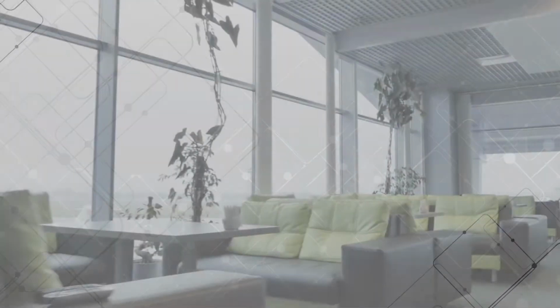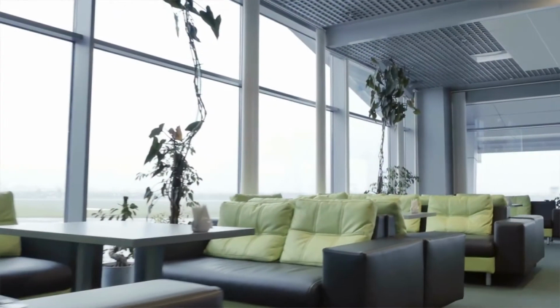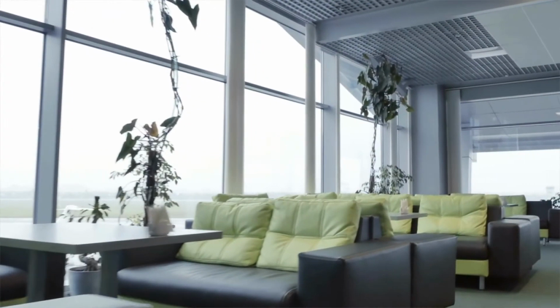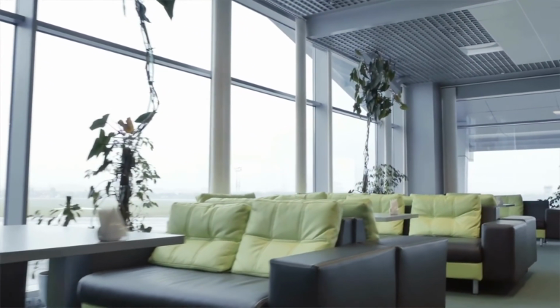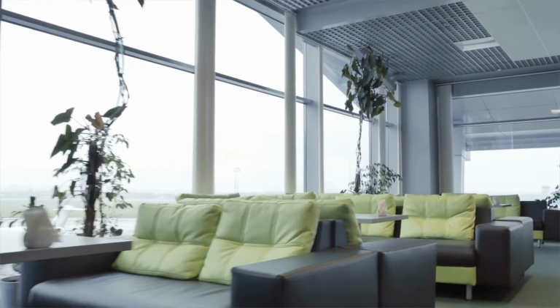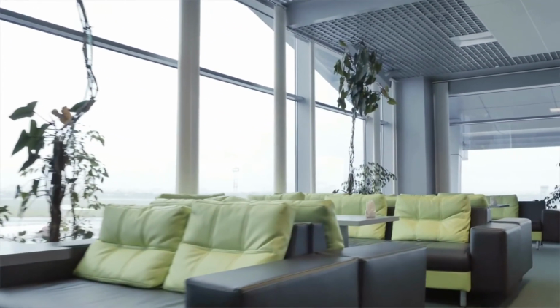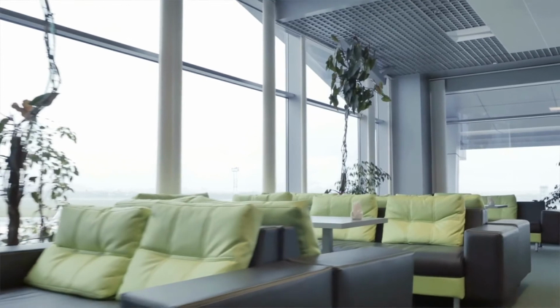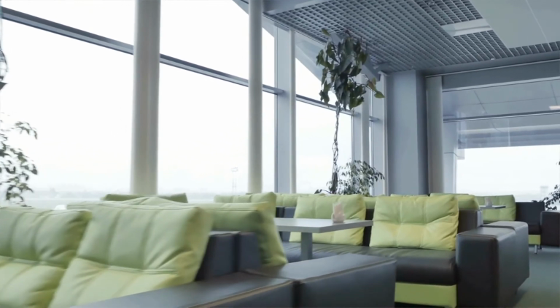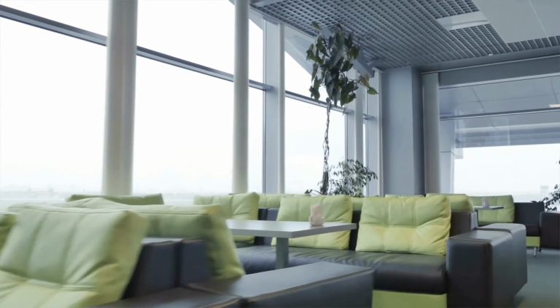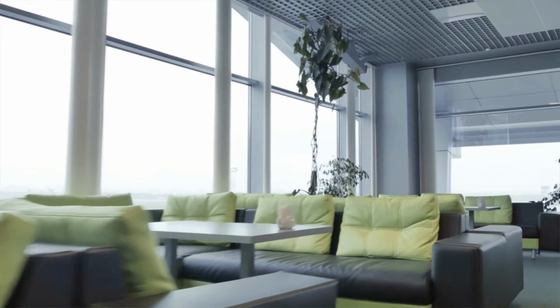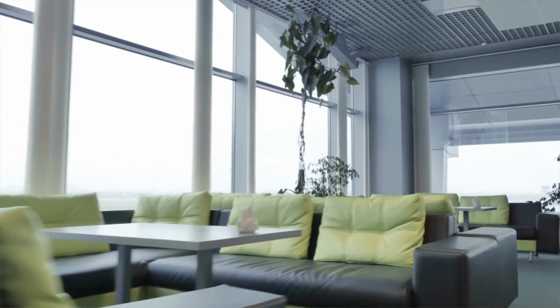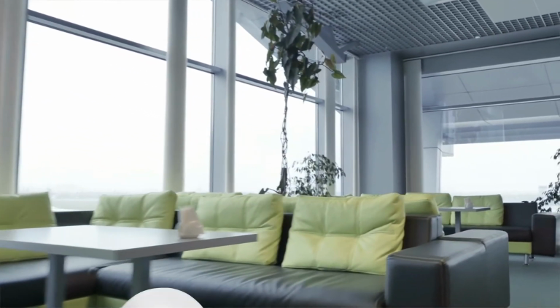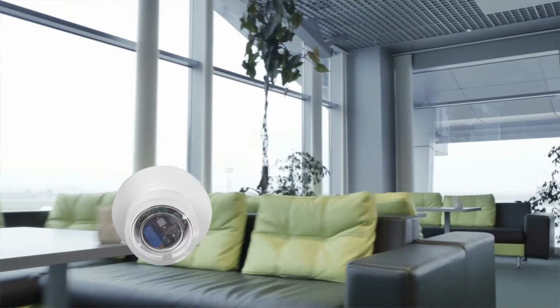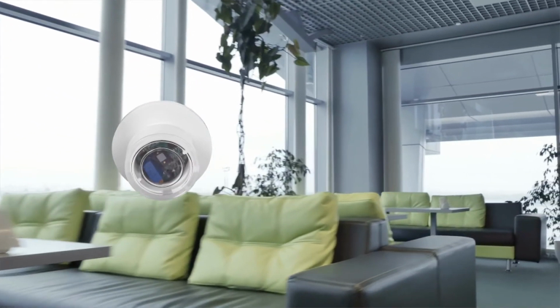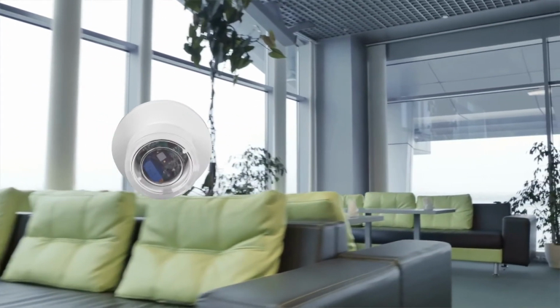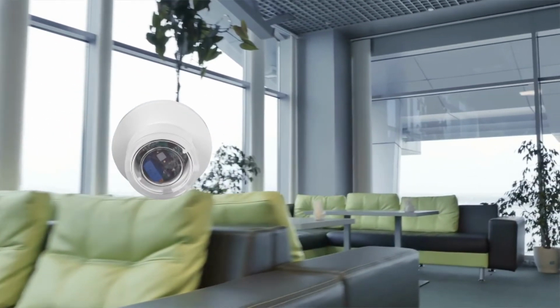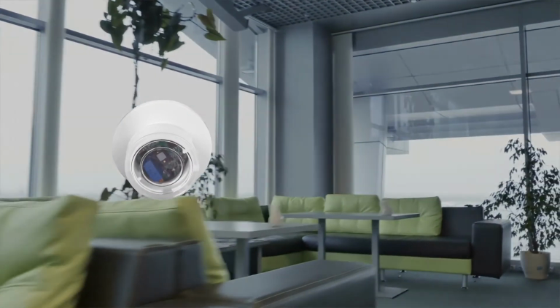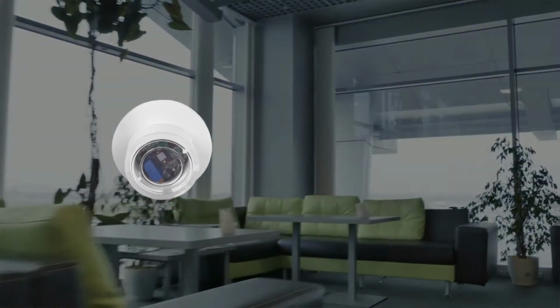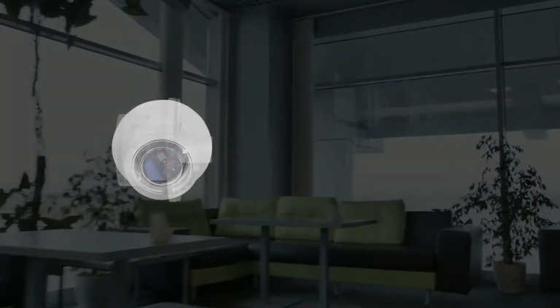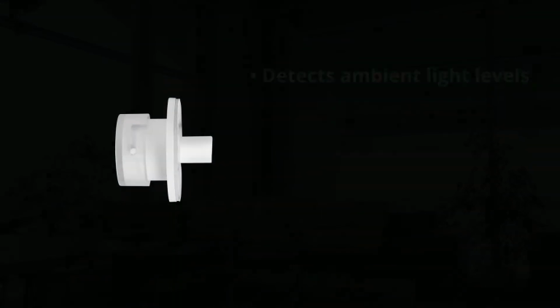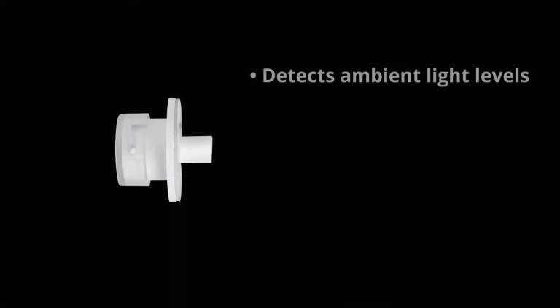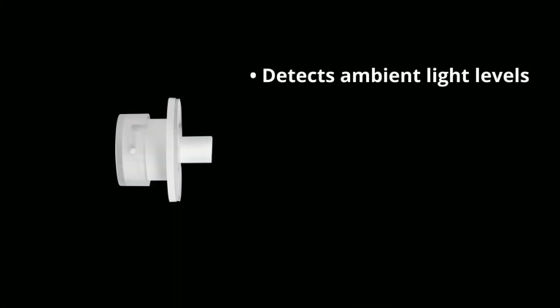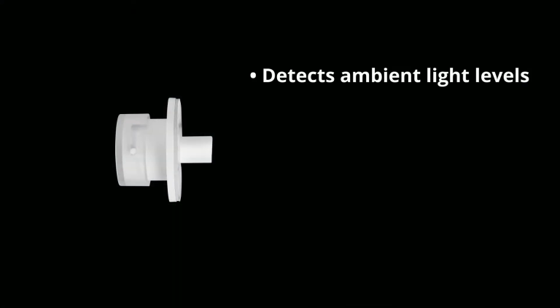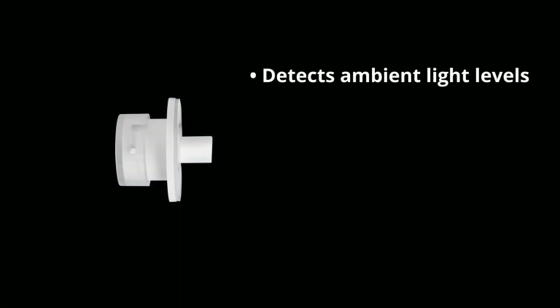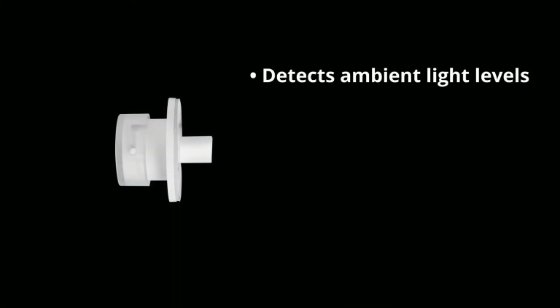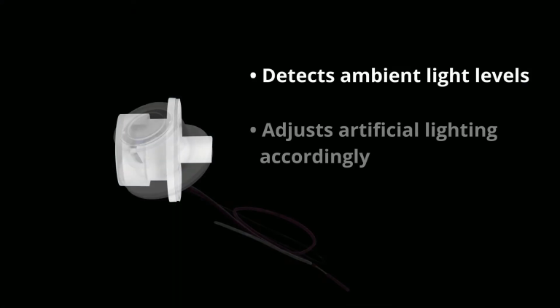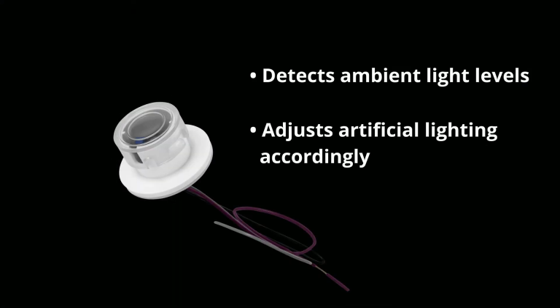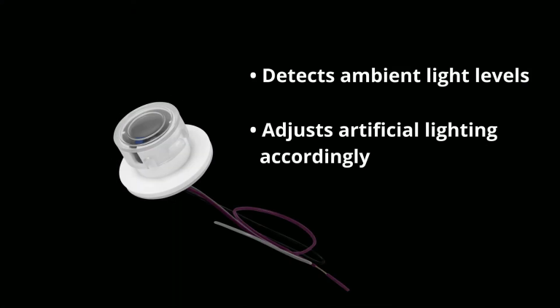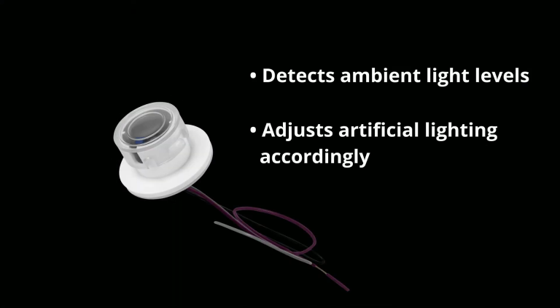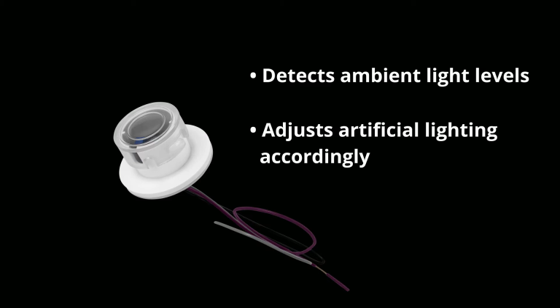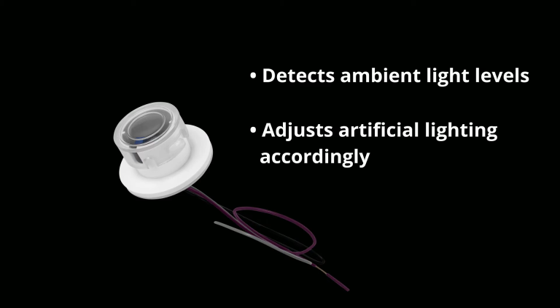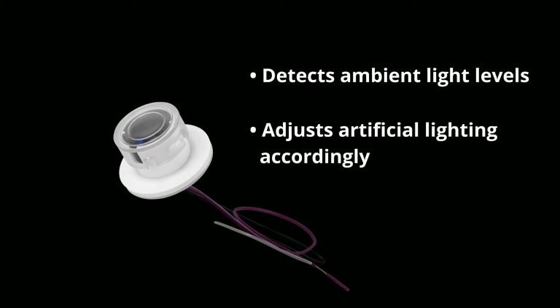Automate artificial light adjustments throughout the day in areas exposed to natural light. The Interlite's Indoor Daylight Harvesting Sensor detects ambient light levels and adjusts the amount of artificial light needed in a large space.